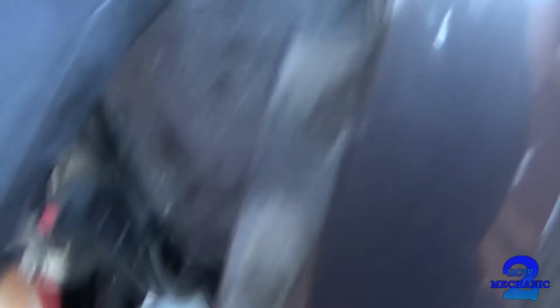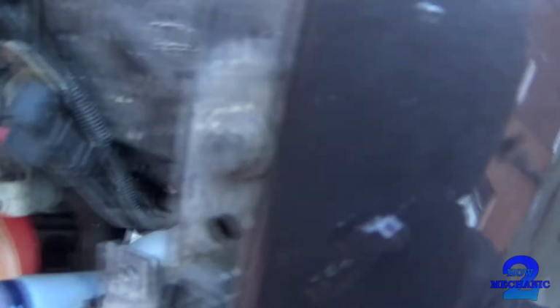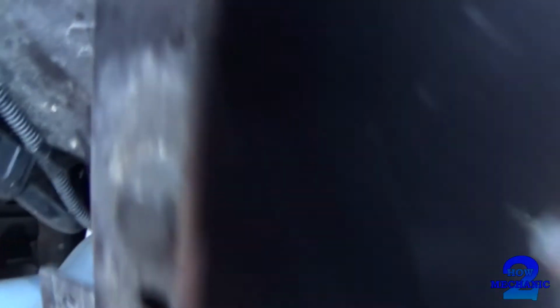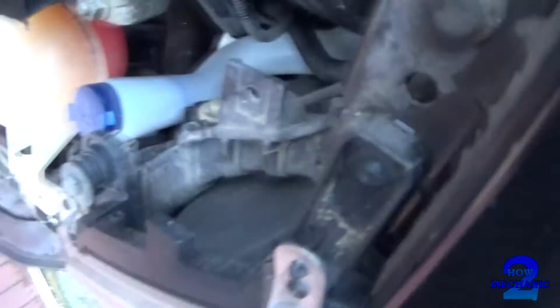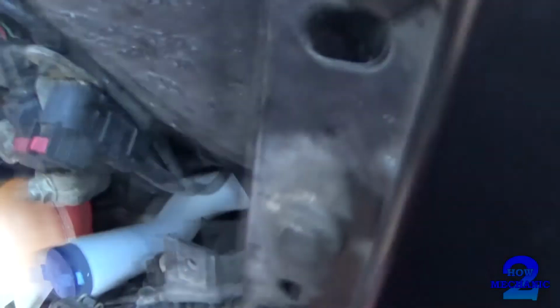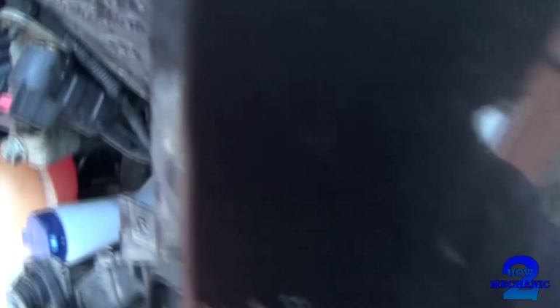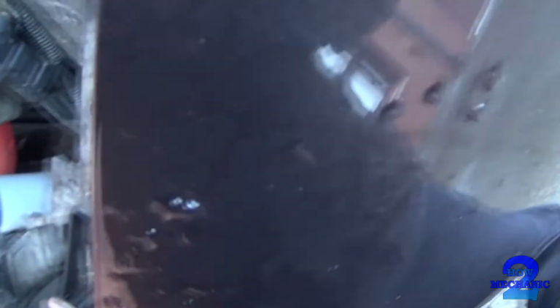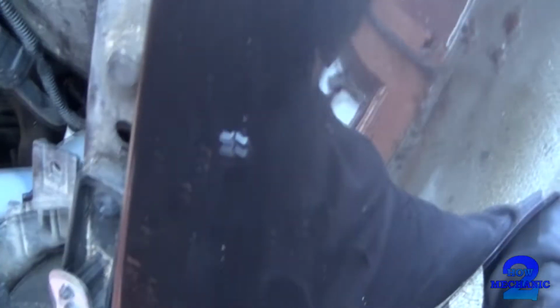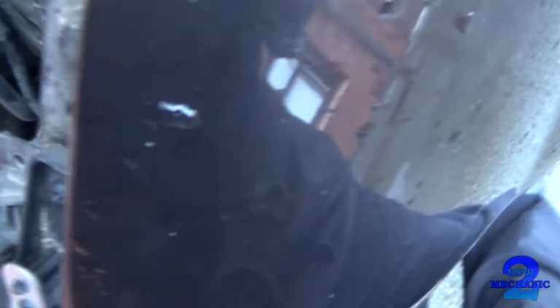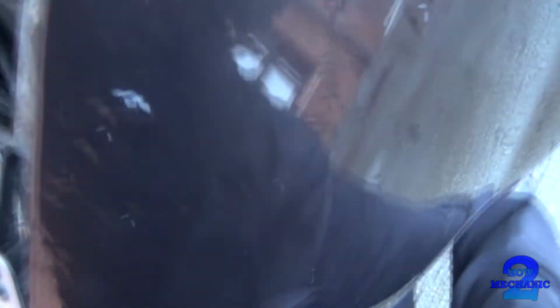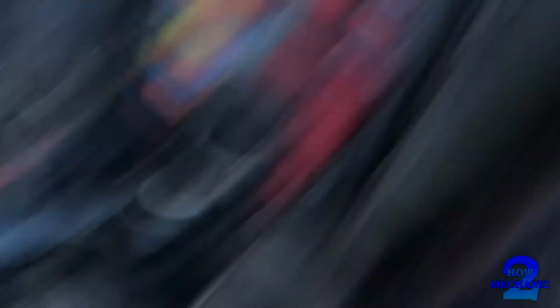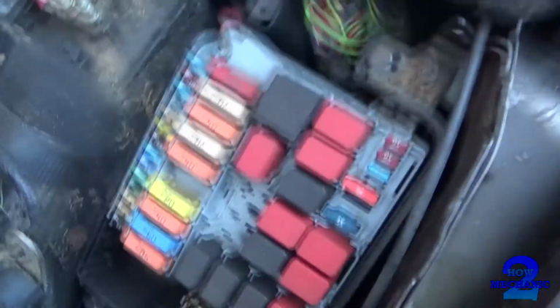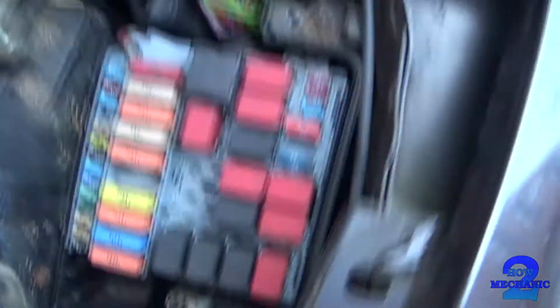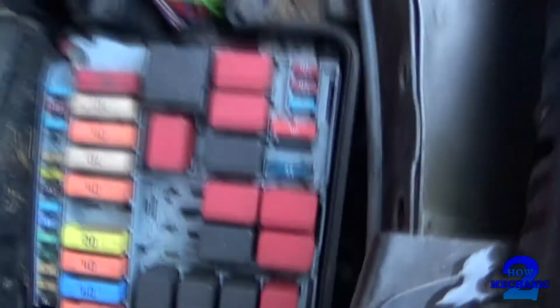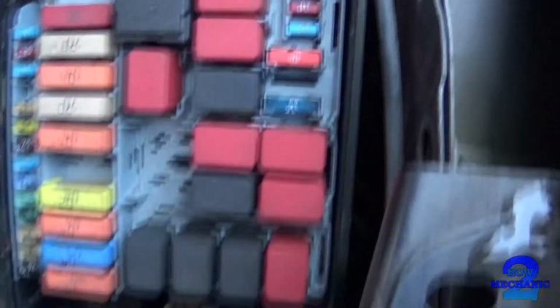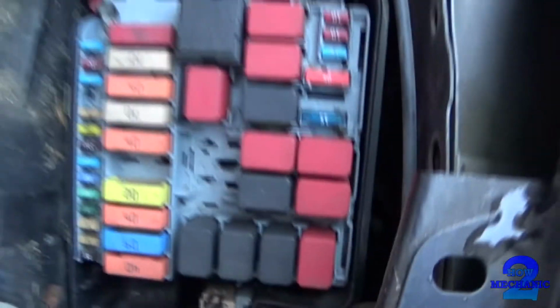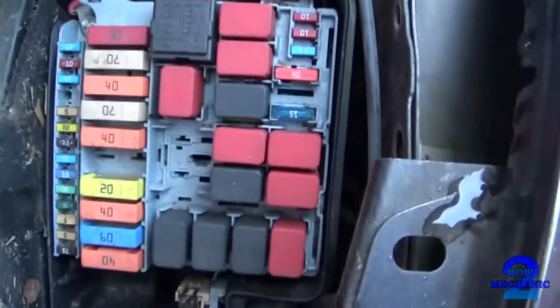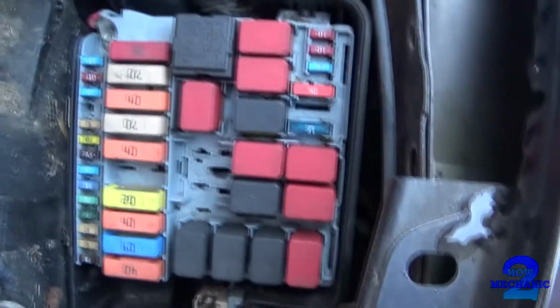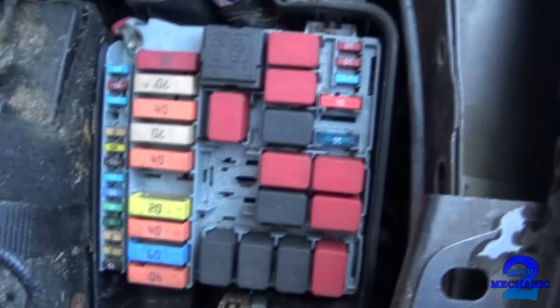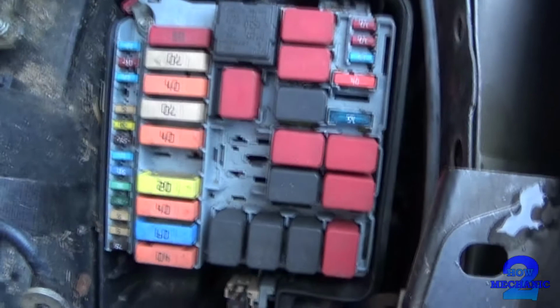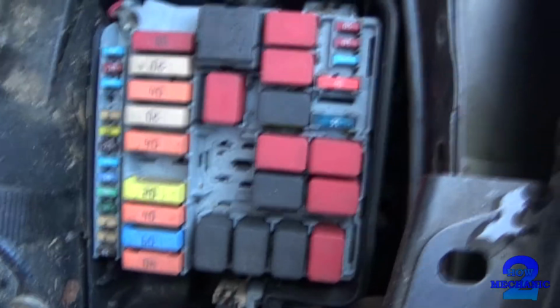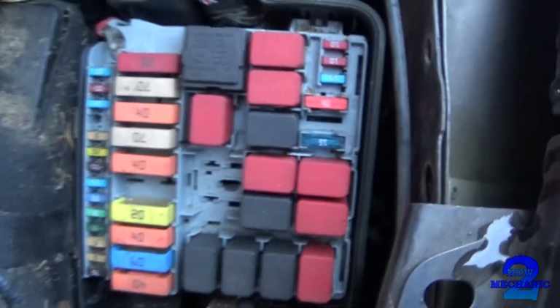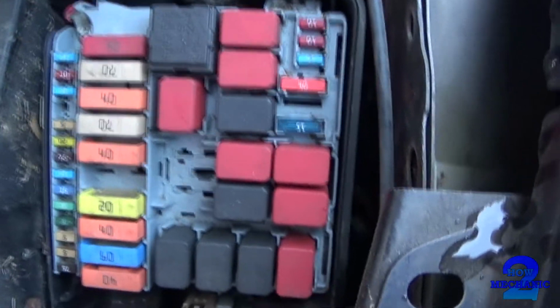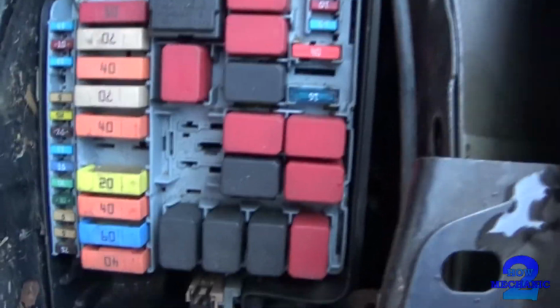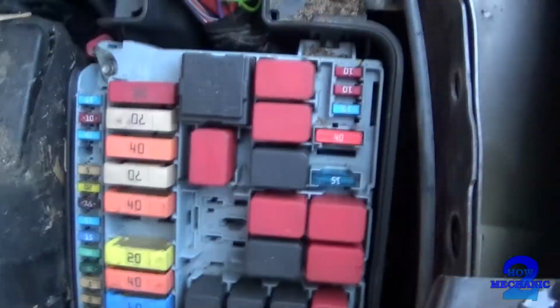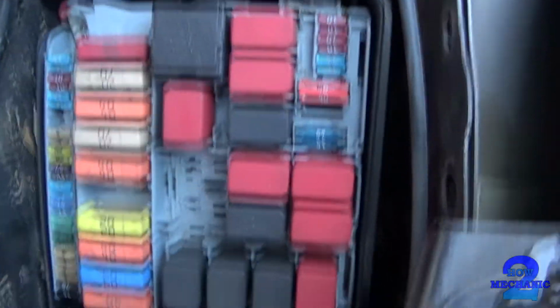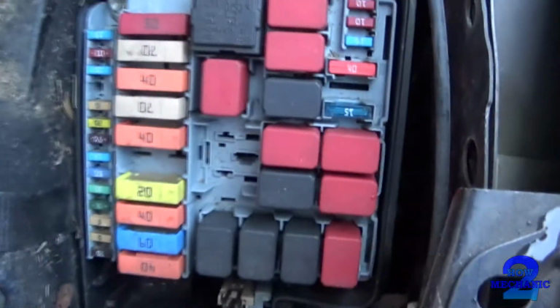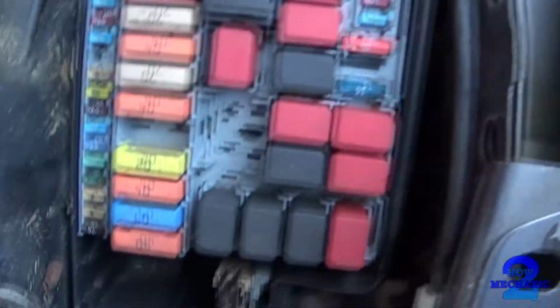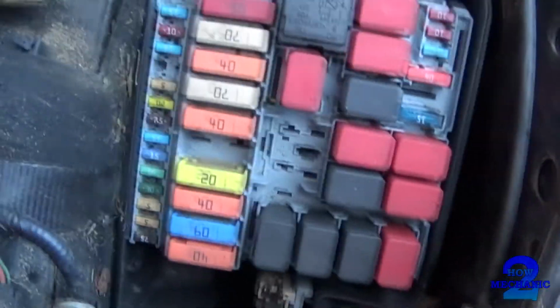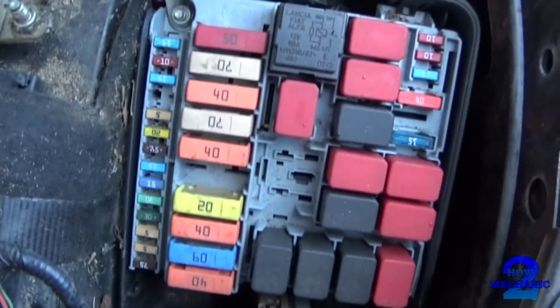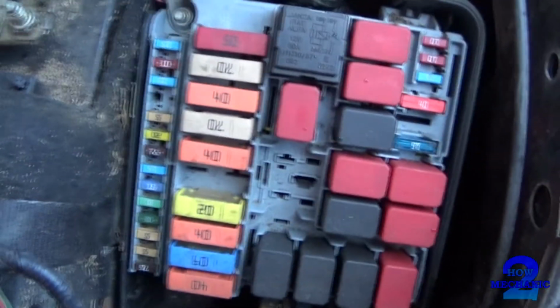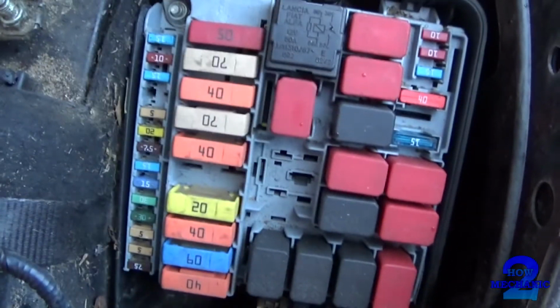Why aren't these any easier to take out? There you go. And then you've got your fuses and relays of the auxiliary — that's the parent body.